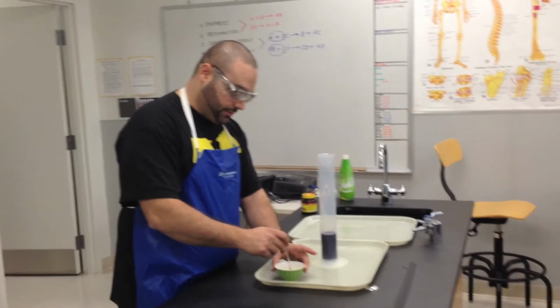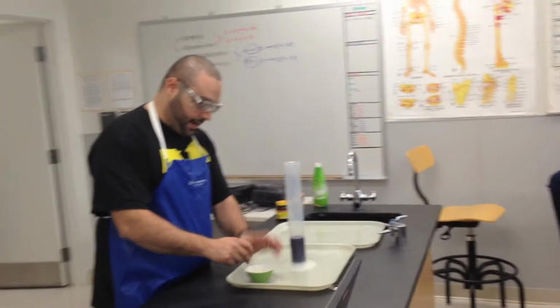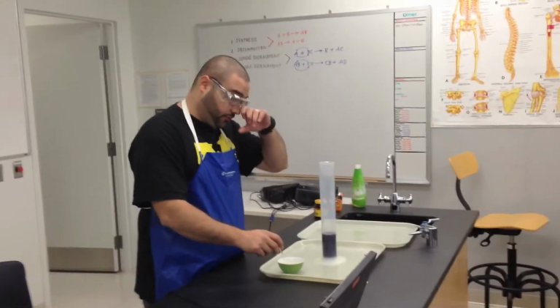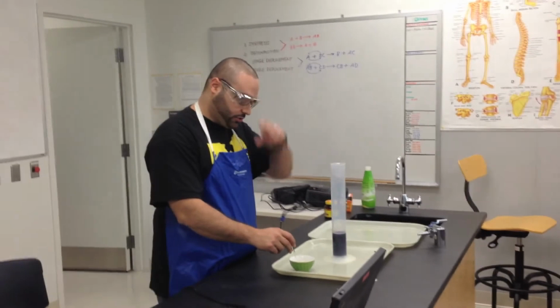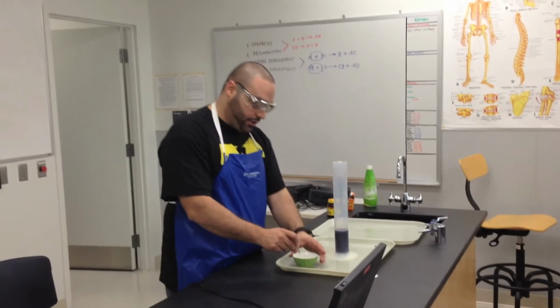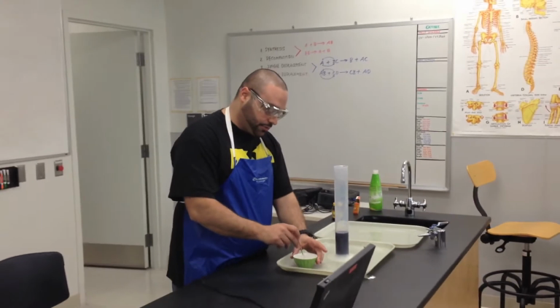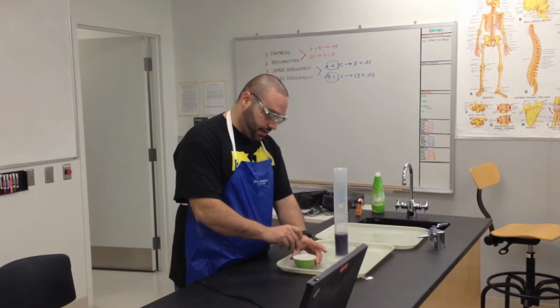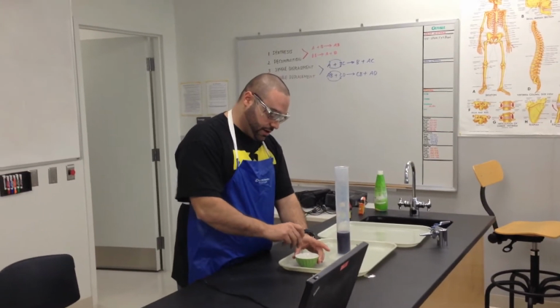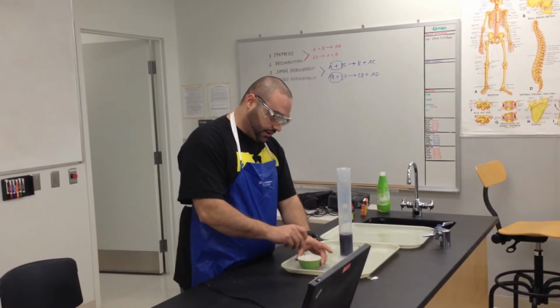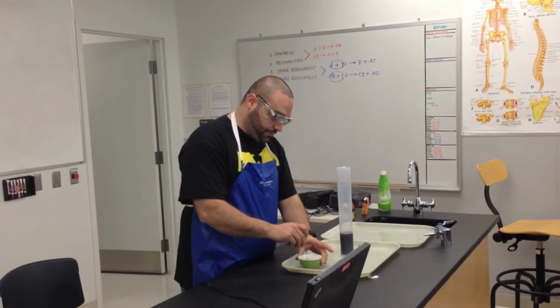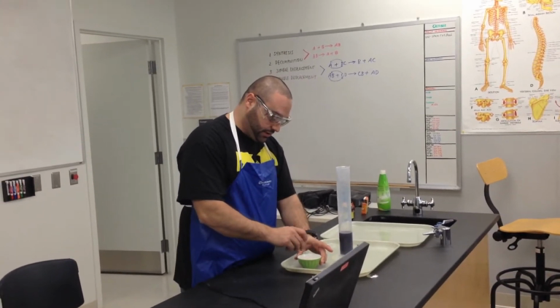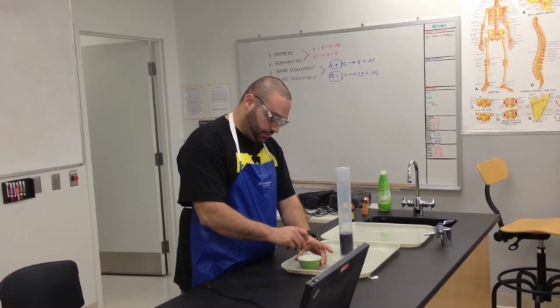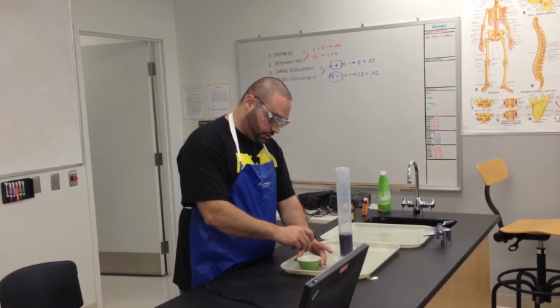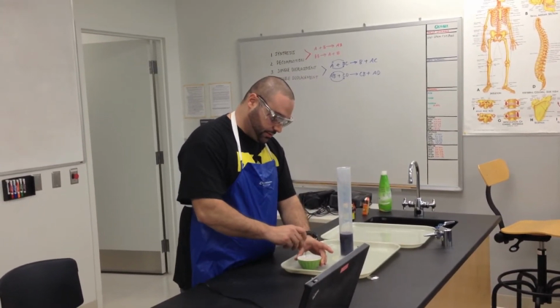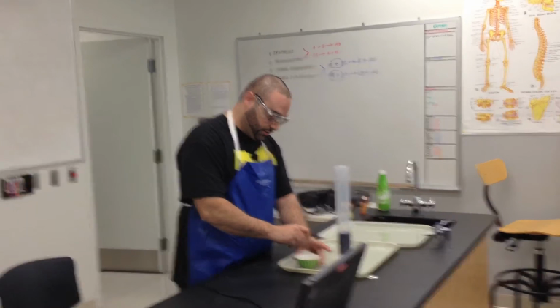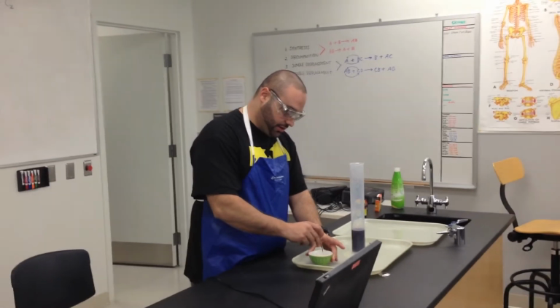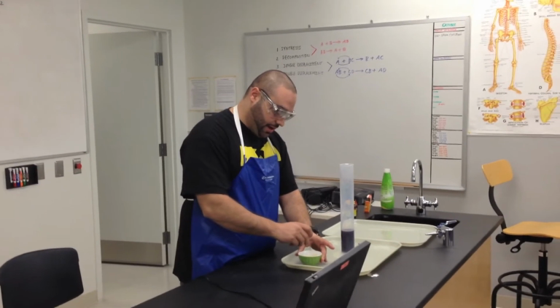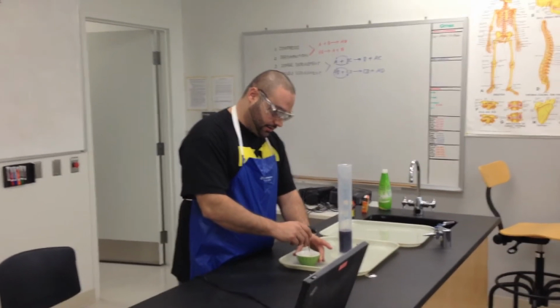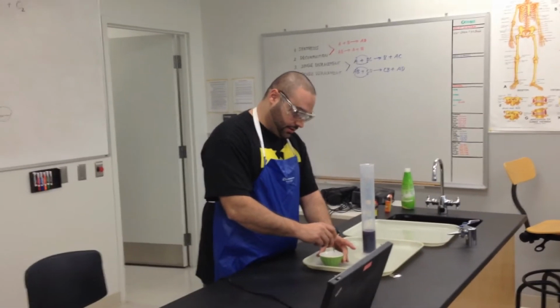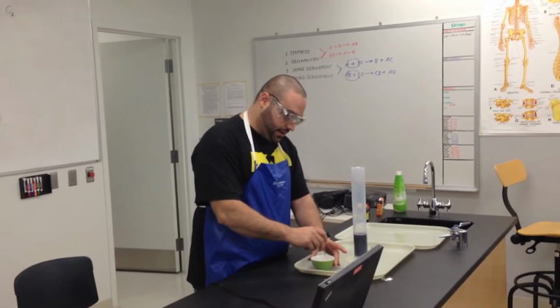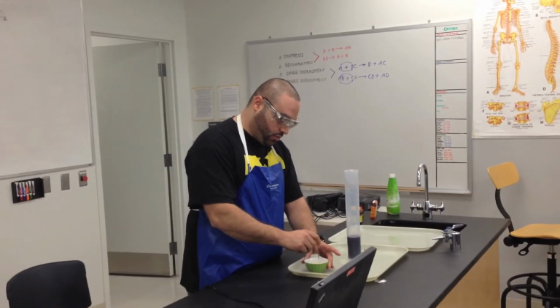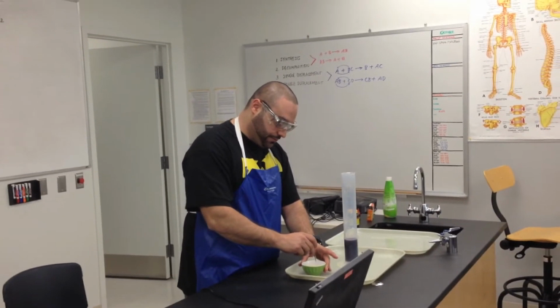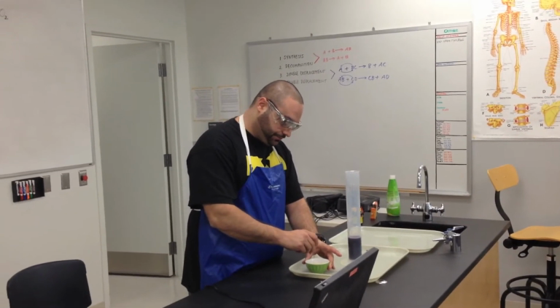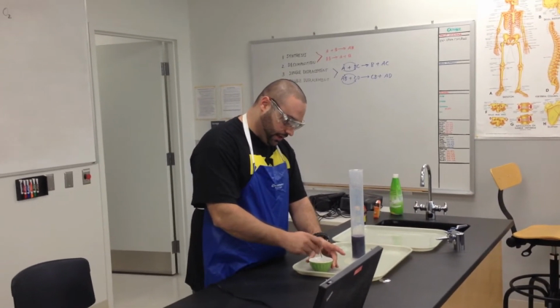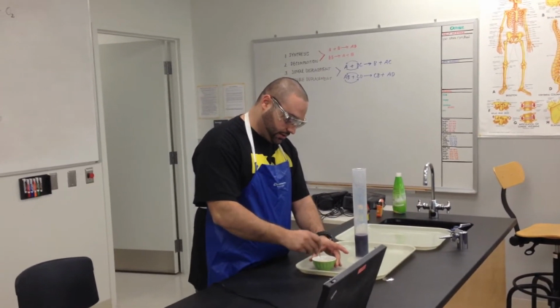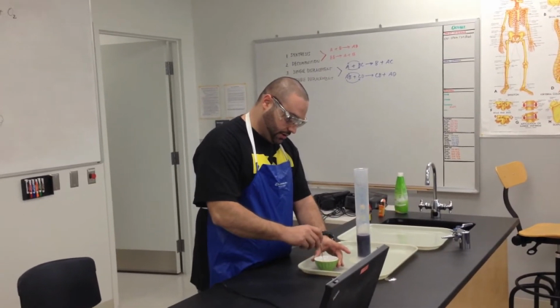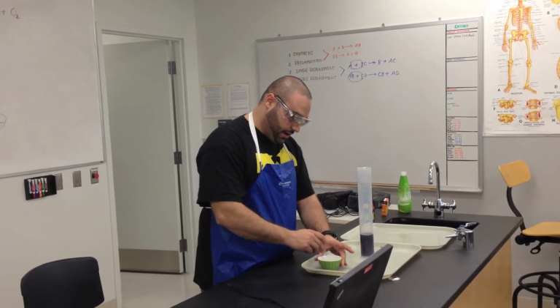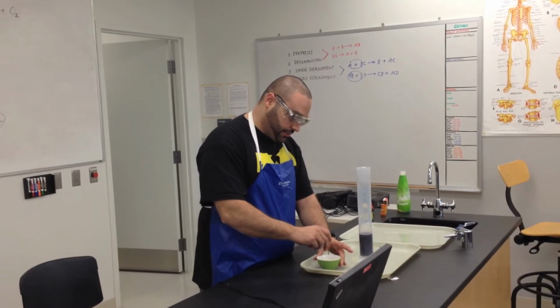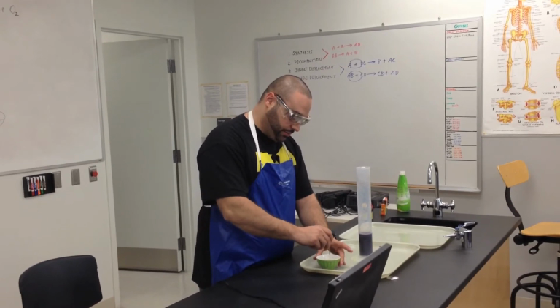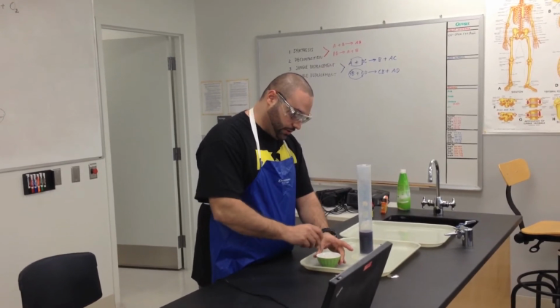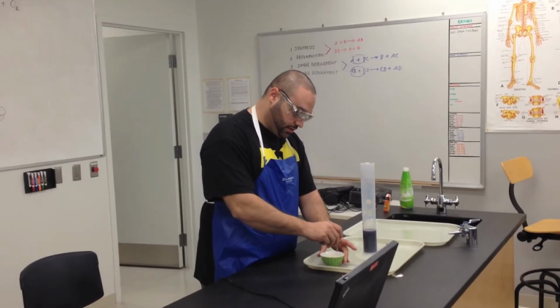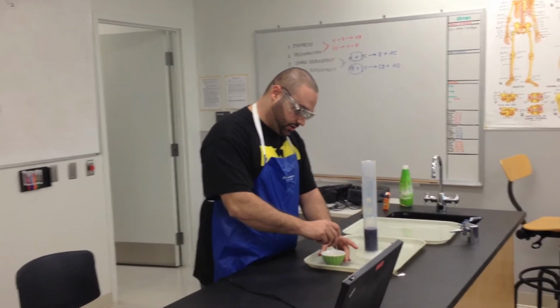Remember, the yeast is just to make the reaction go faster. Right now the hydrogen peroxide in here is decomposing — it's going through a decomposition reaction, breaking down into water and oxygen. I'll explain why the soap is in there and what you're seeing.